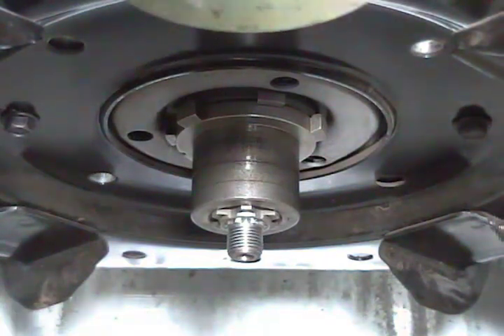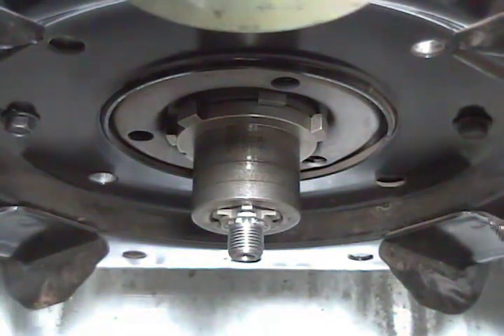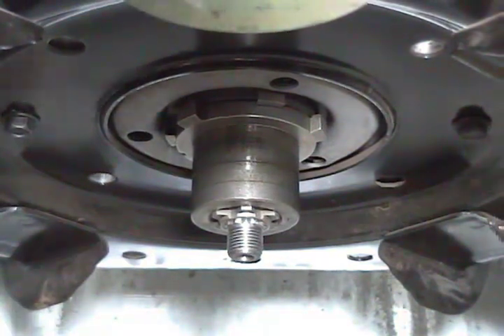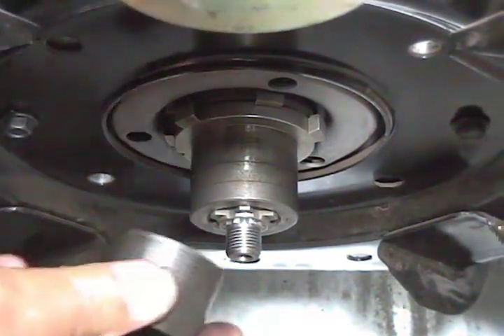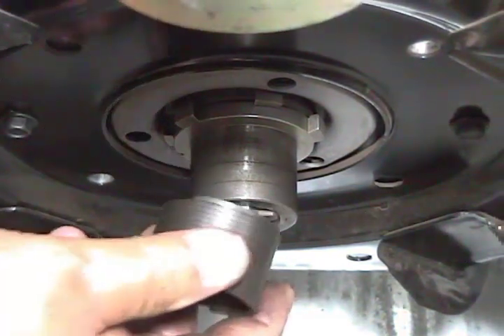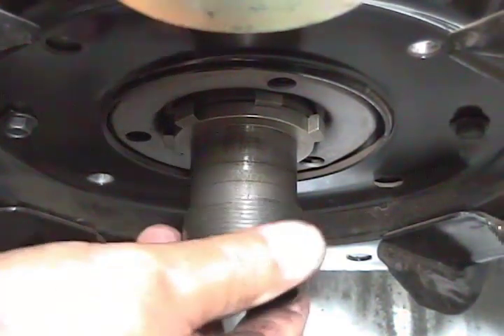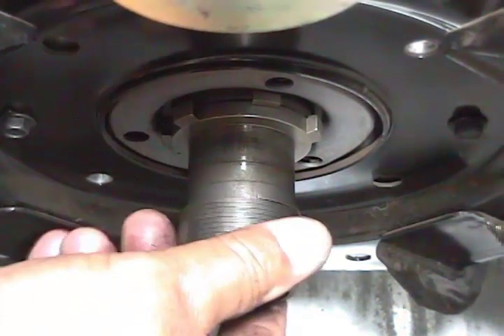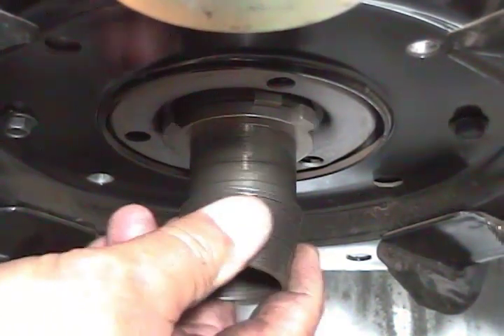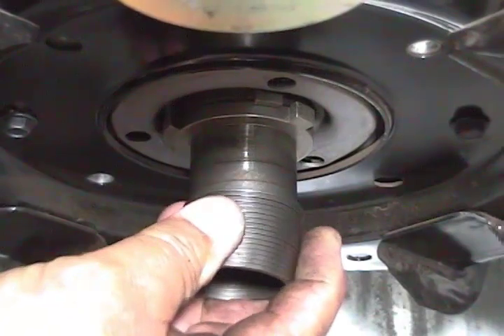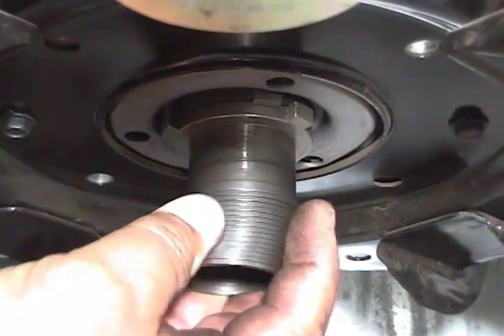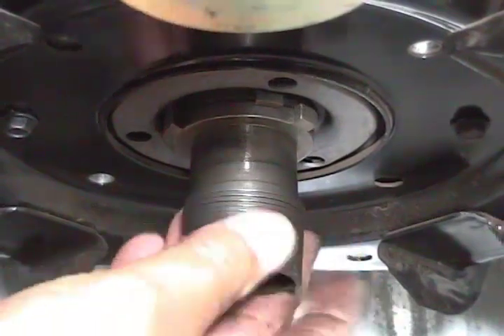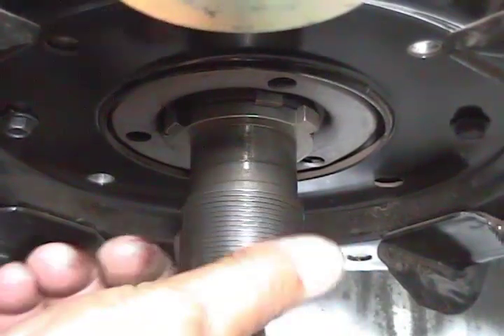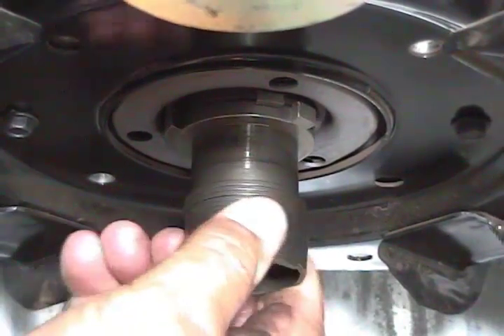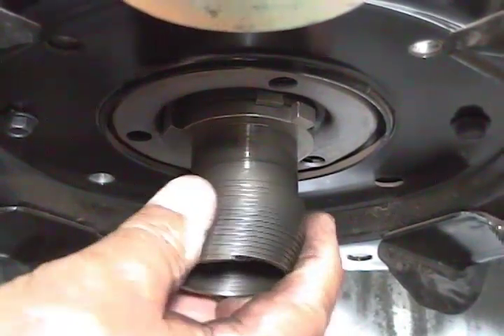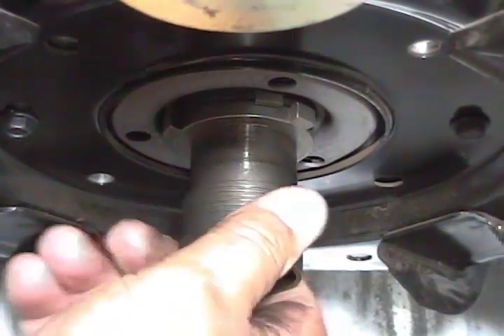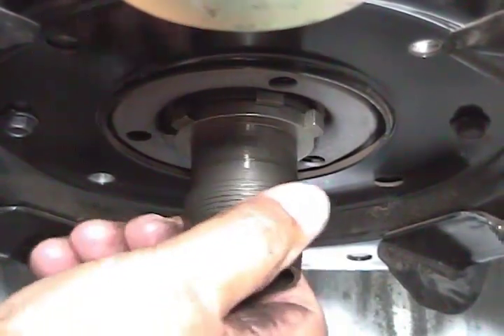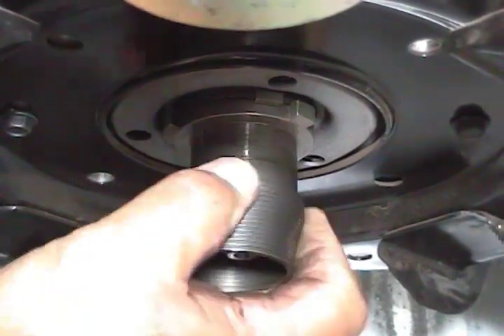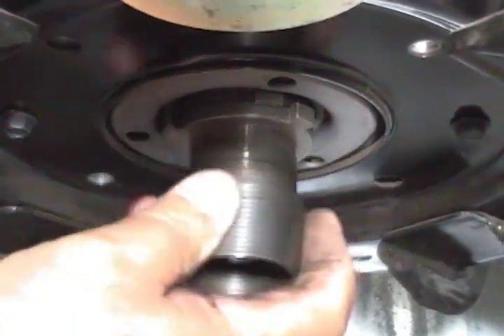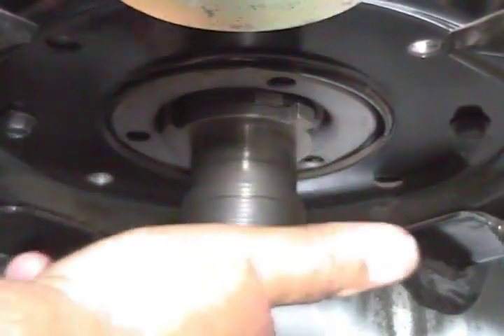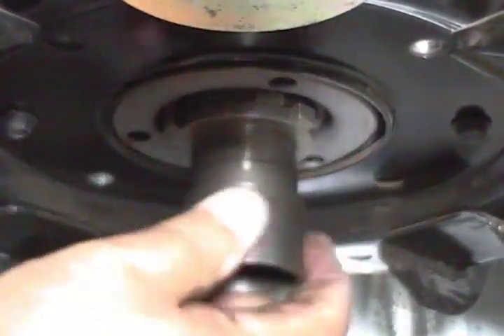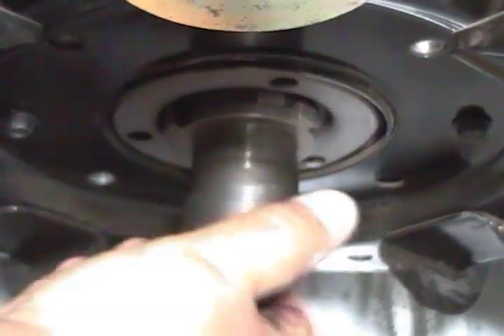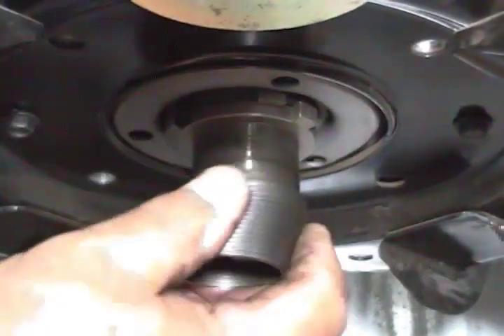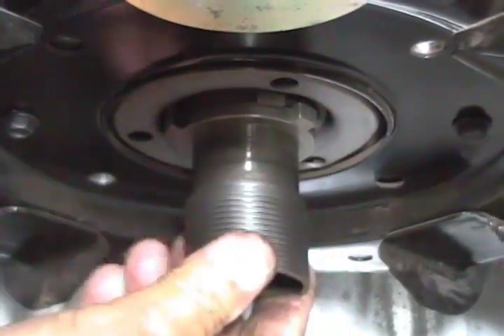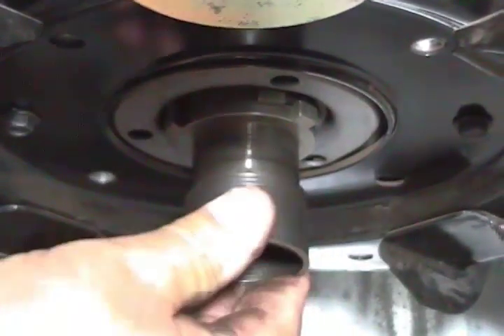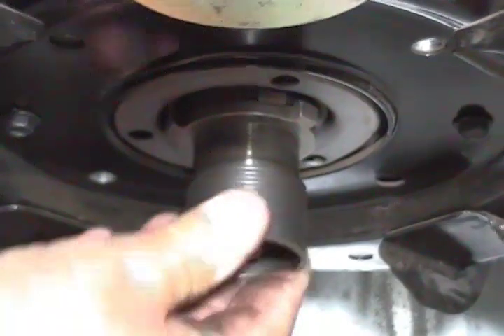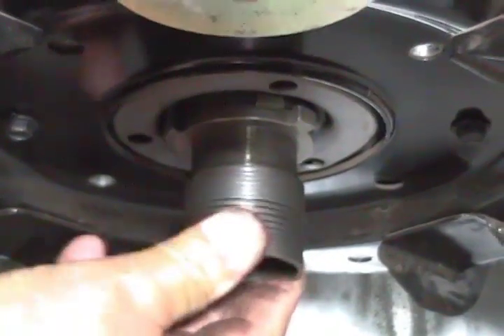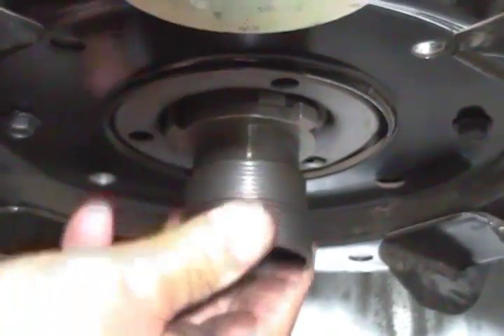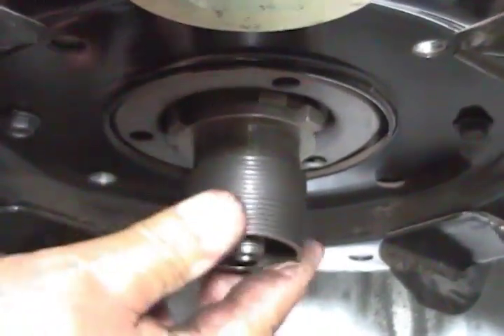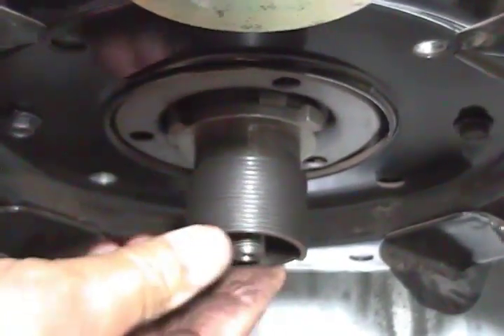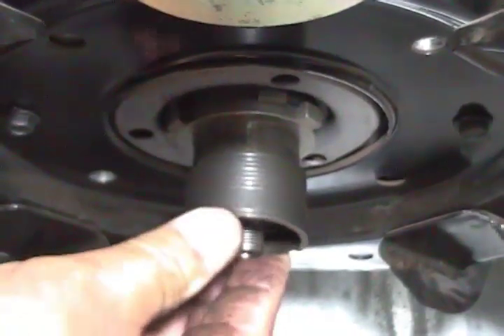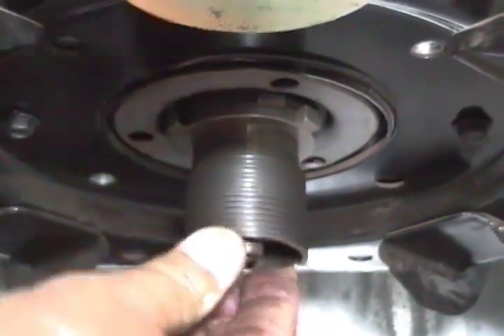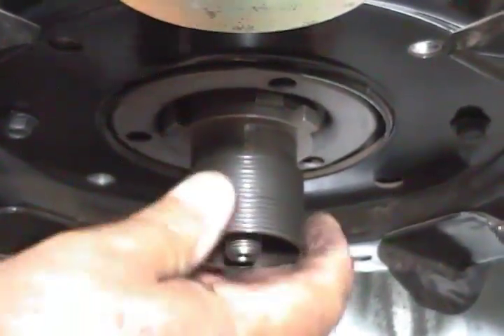To do the repair, all you have to do is insert the new spring — or a spring that is good — in. Wiggle it, turn it, and push it until it's all the way in.